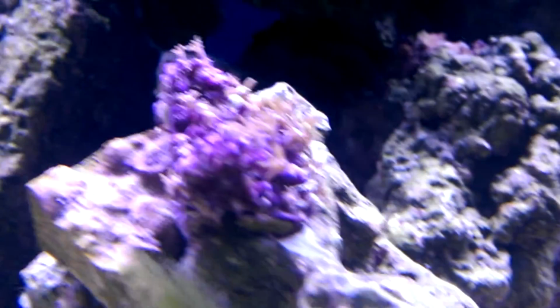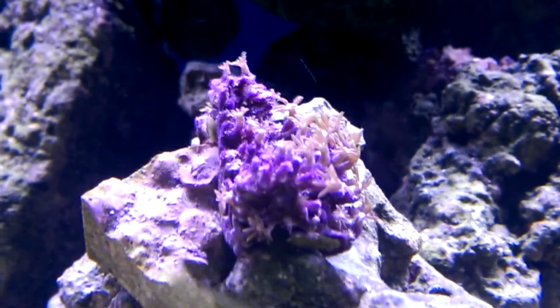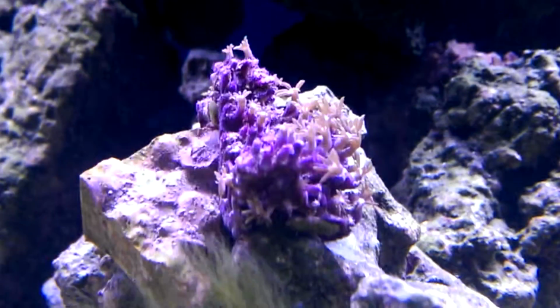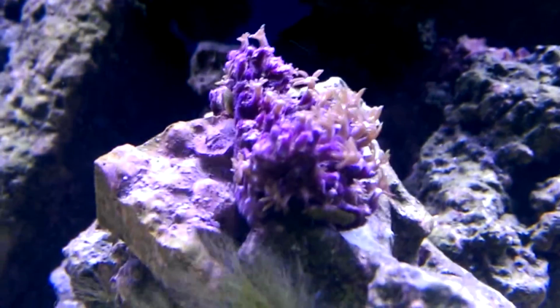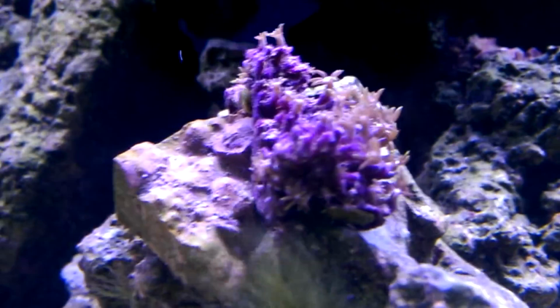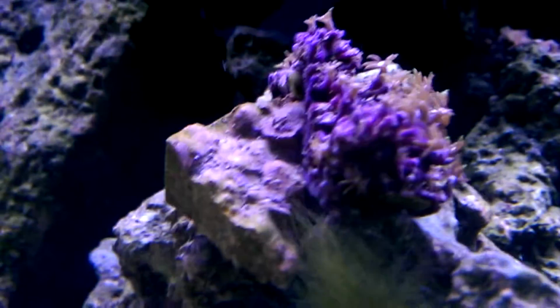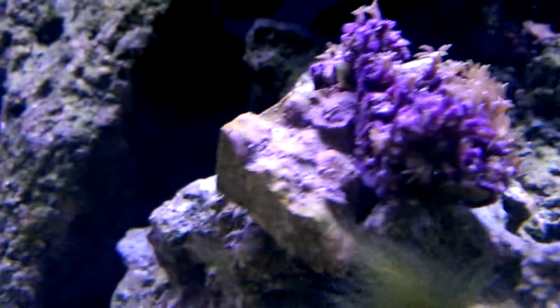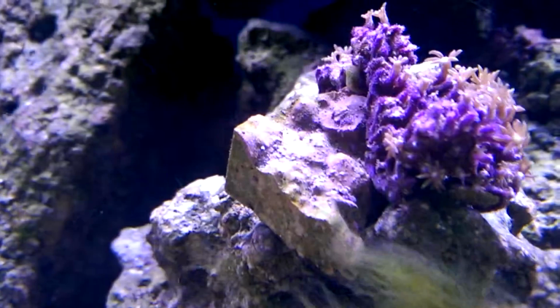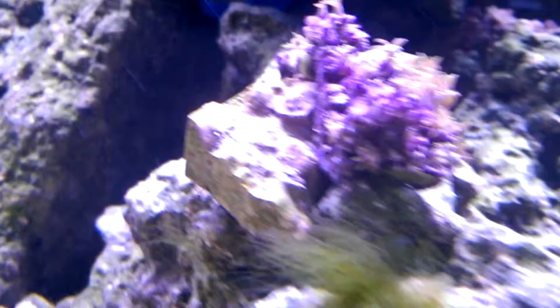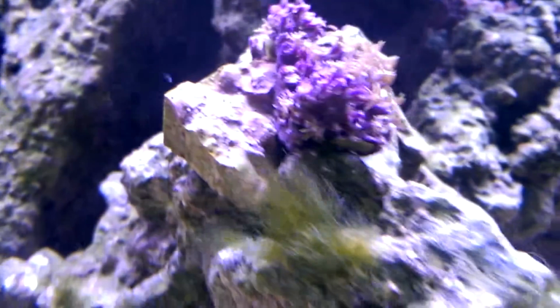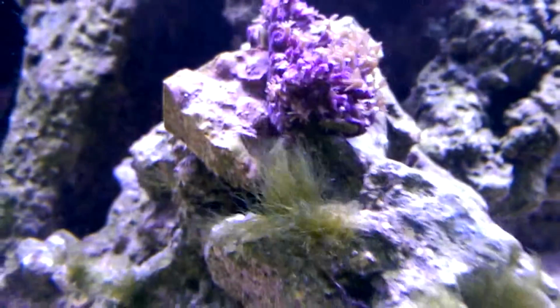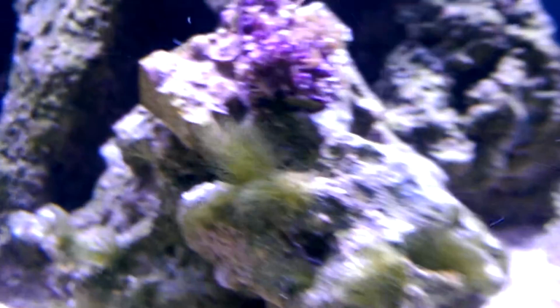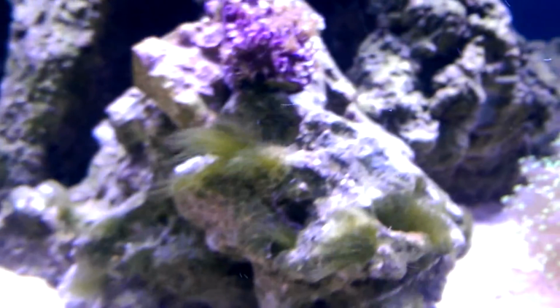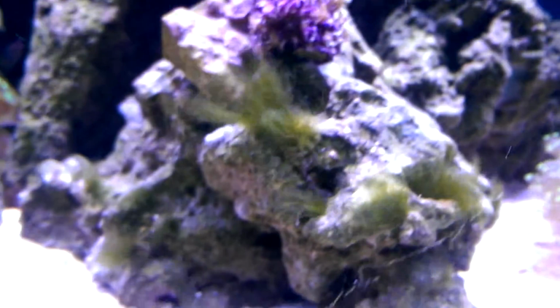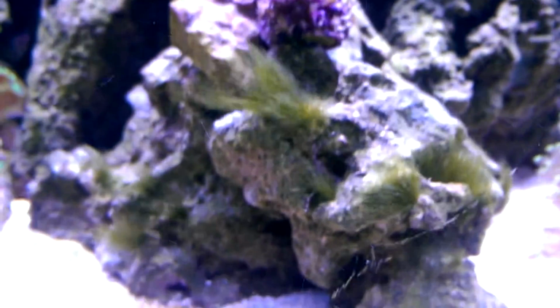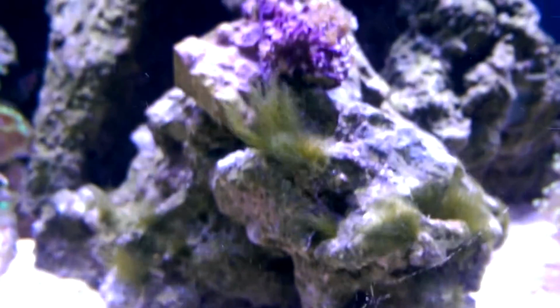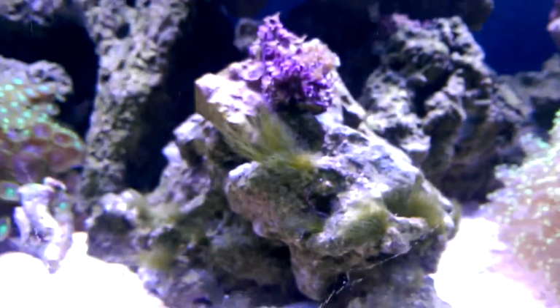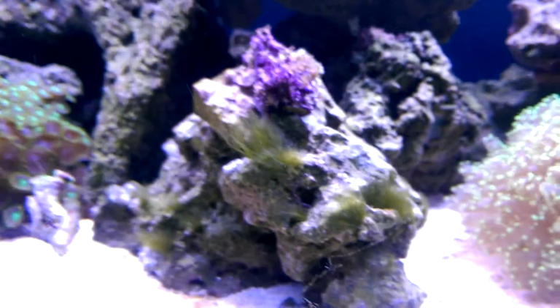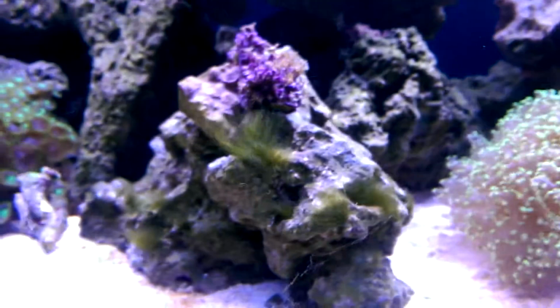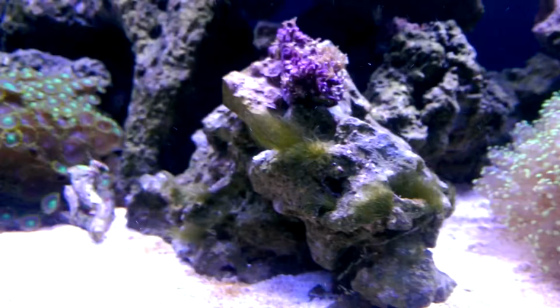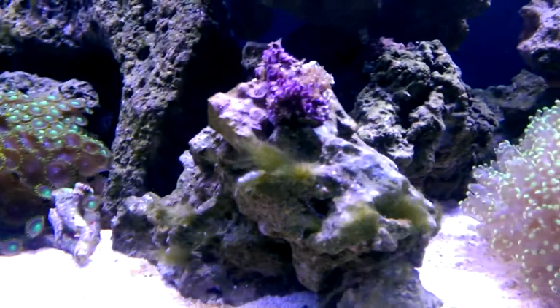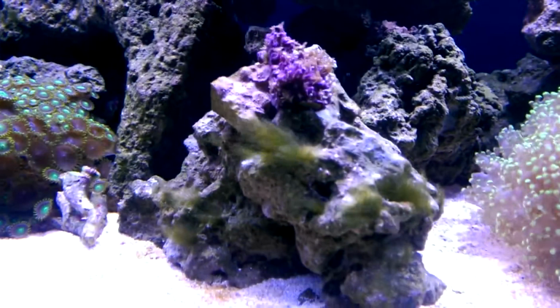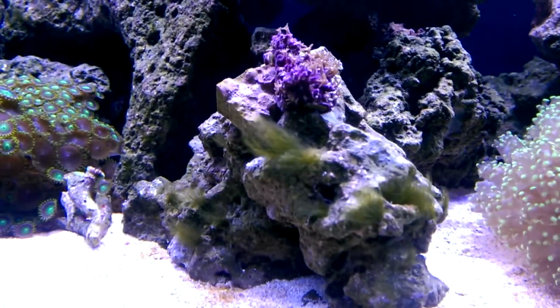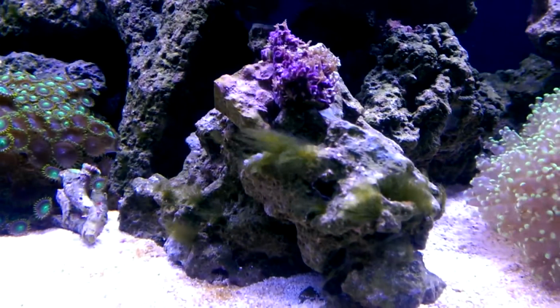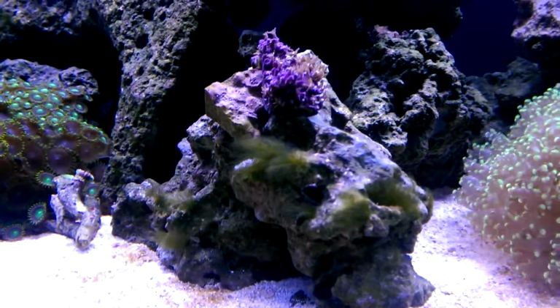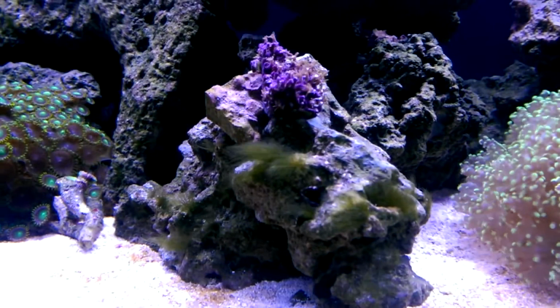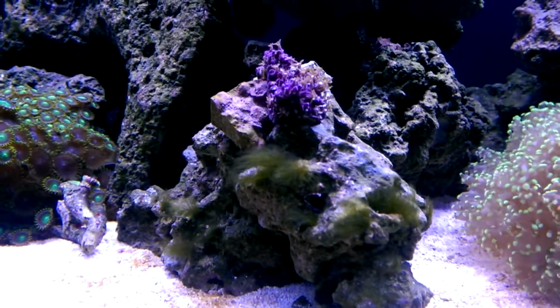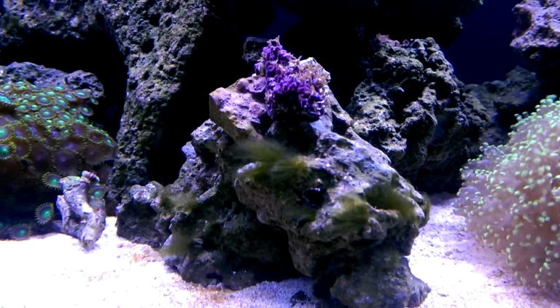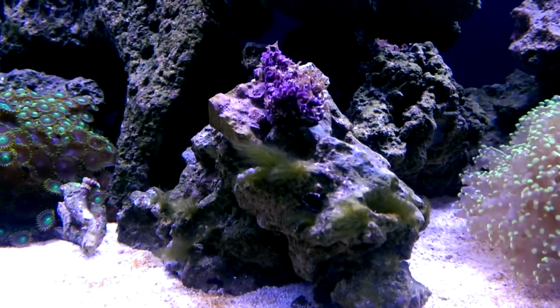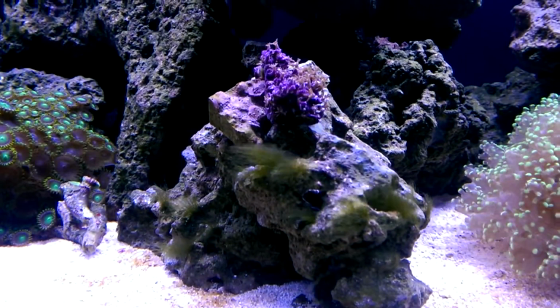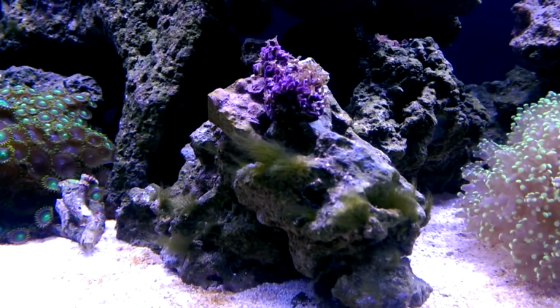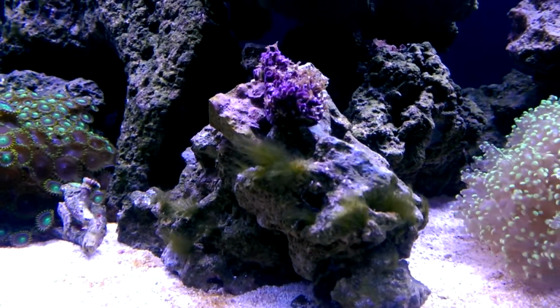I wanted to show this video because these things are known to grow. I know about the green hair algae, I don't need to hear about it. But I'm hoping that this frag will take over this rock right here.